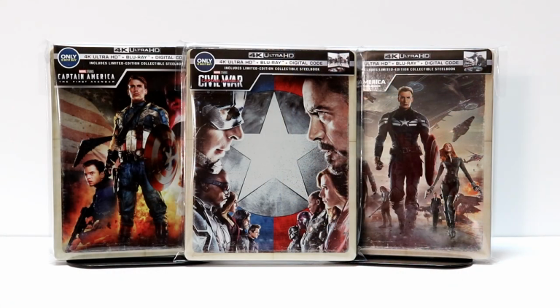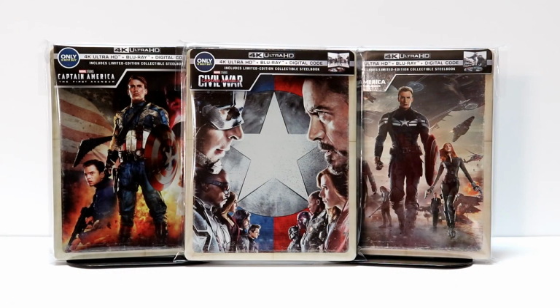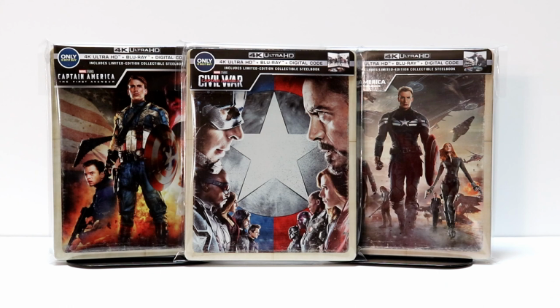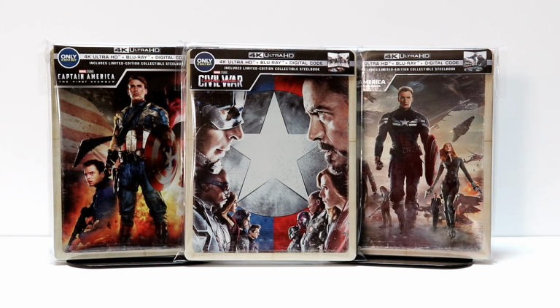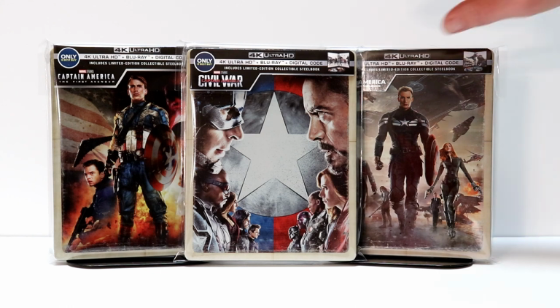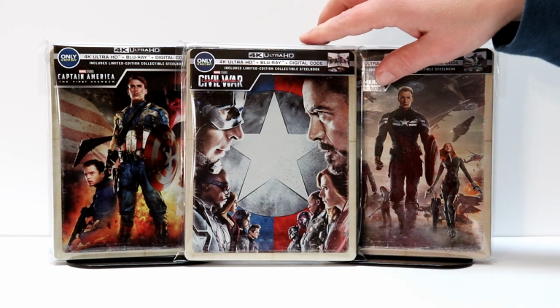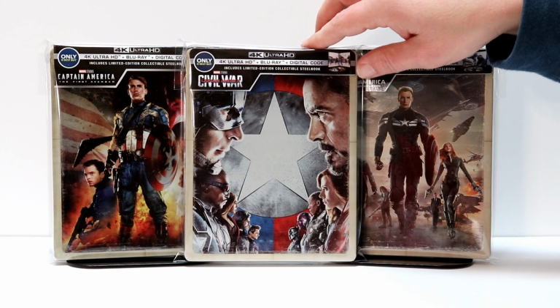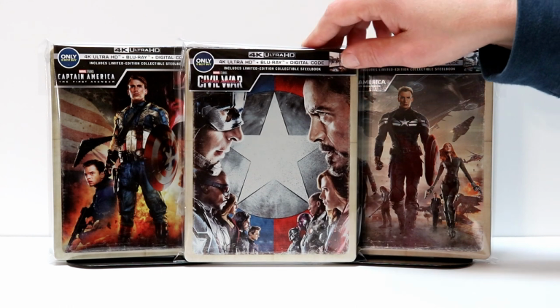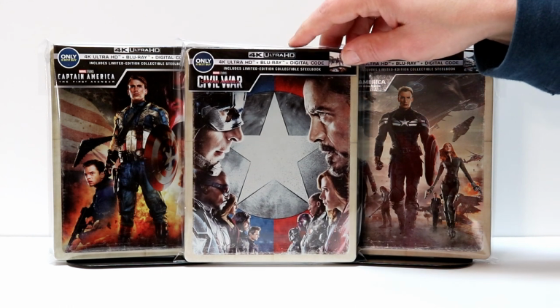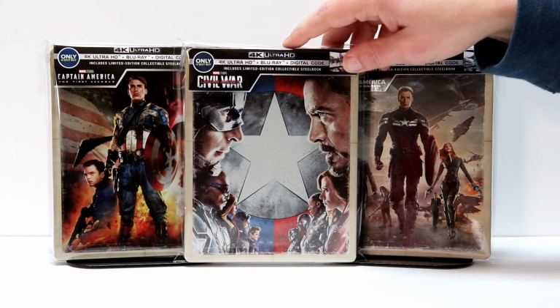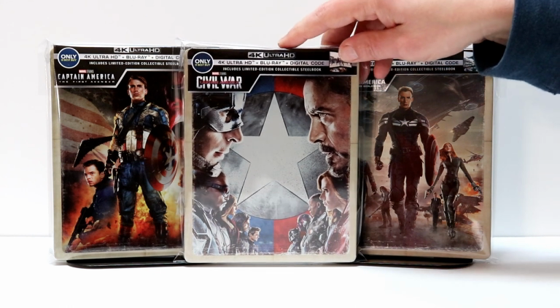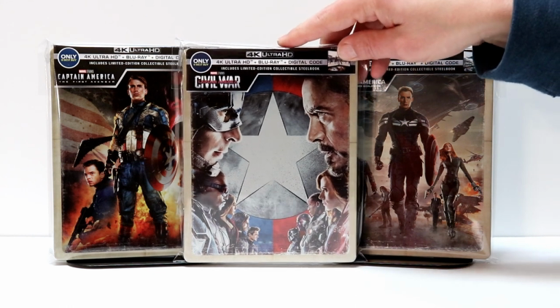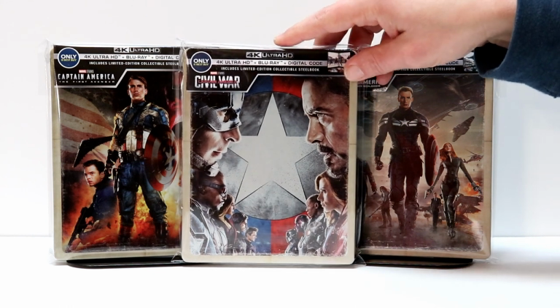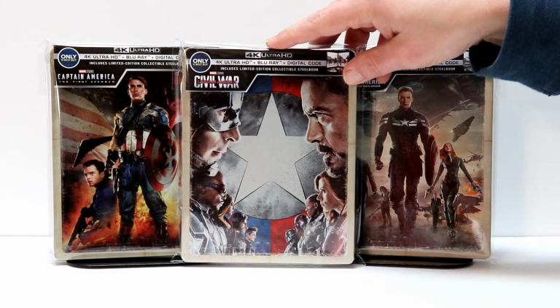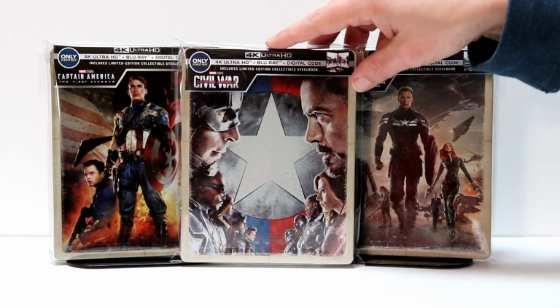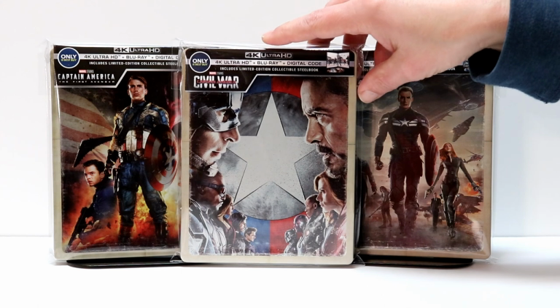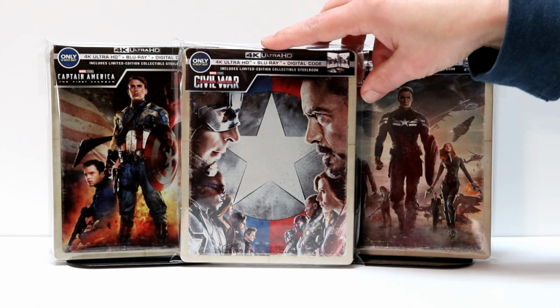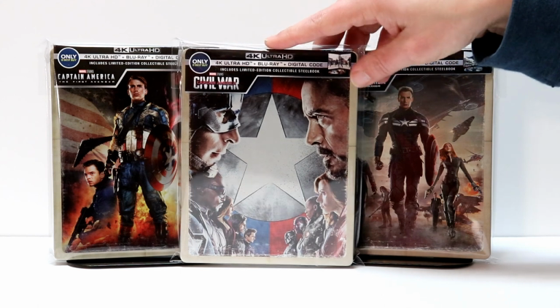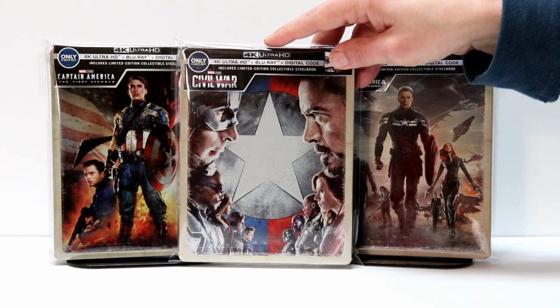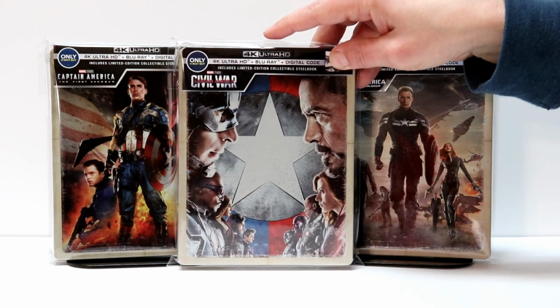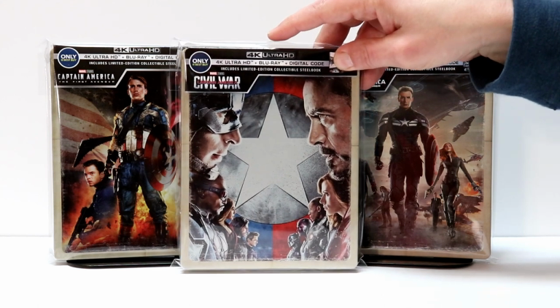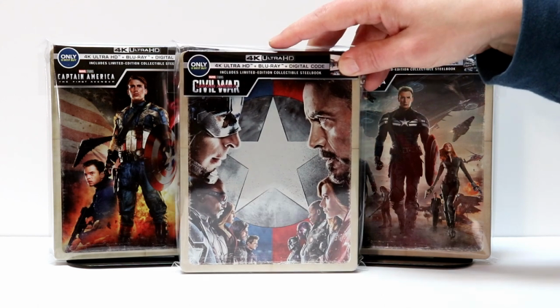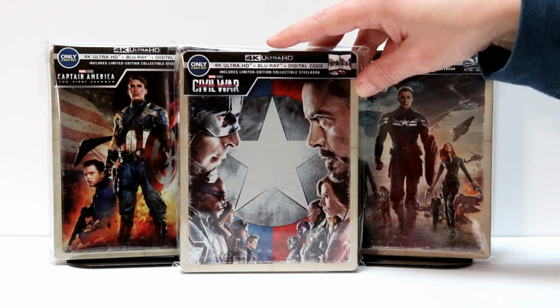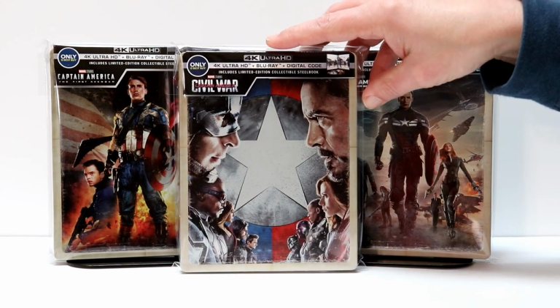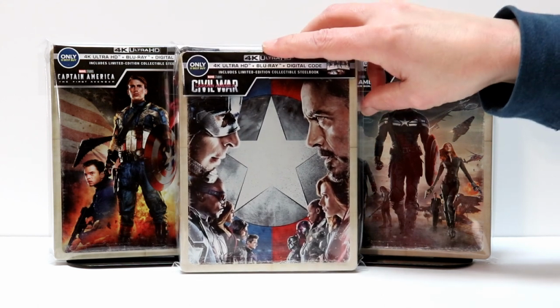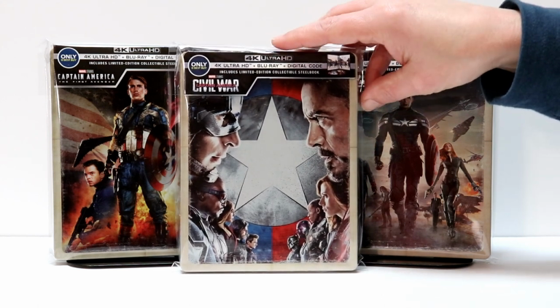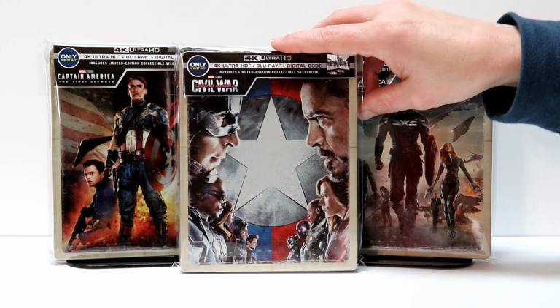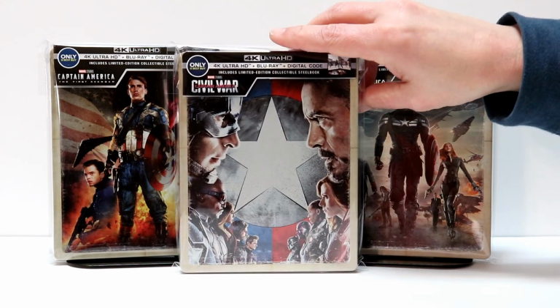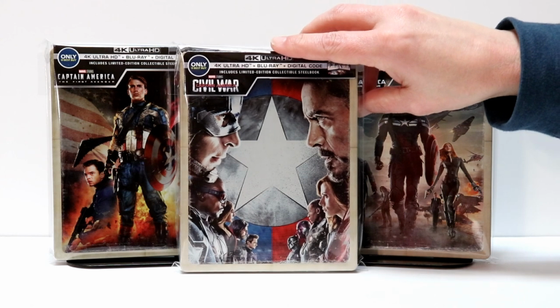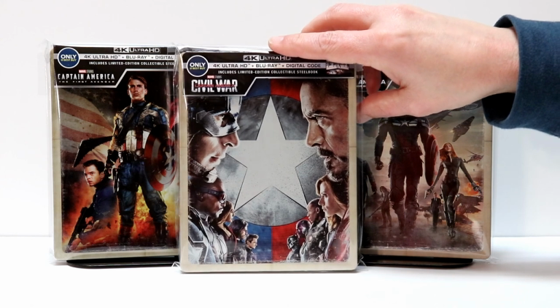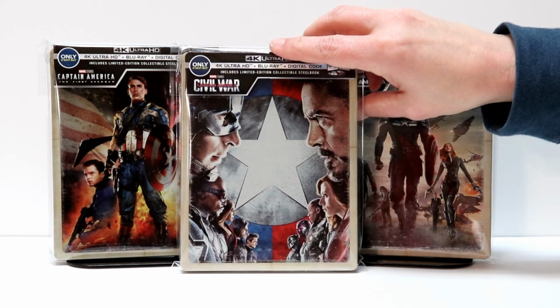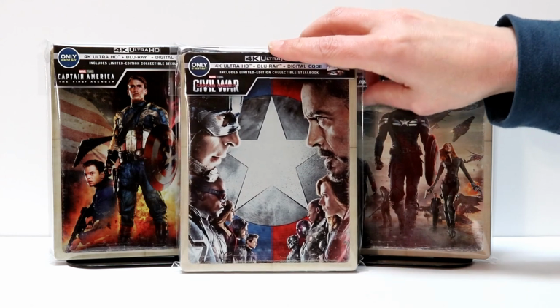I've got the Captain America Civil War steelbook placed inside this protective bag. I do purchase these bags from Amazon — I have a link below. These do help prevent your steelbooks from getting scratched and fingerprints. So if you'd like to check that out, please do.